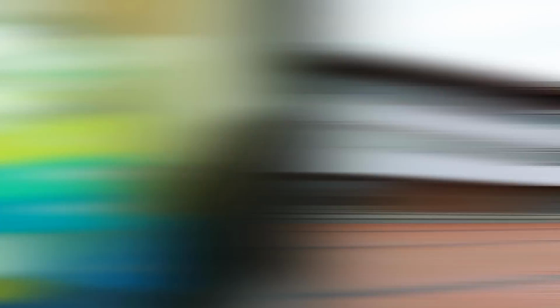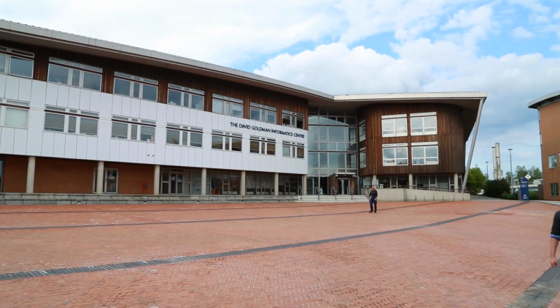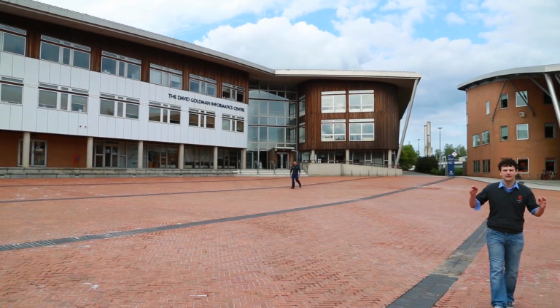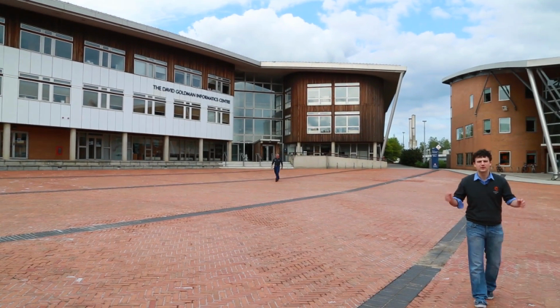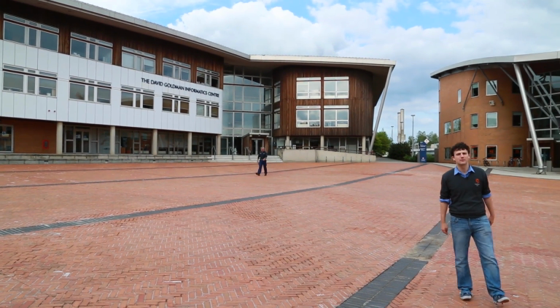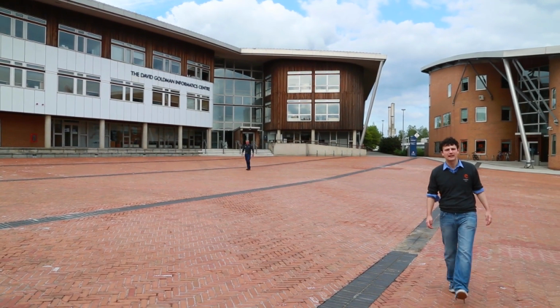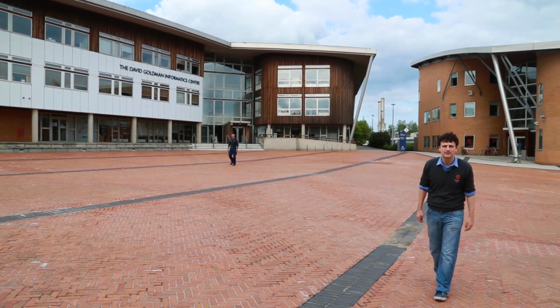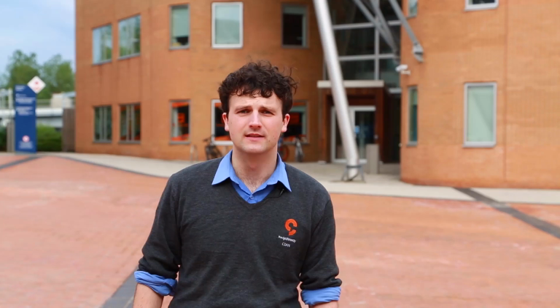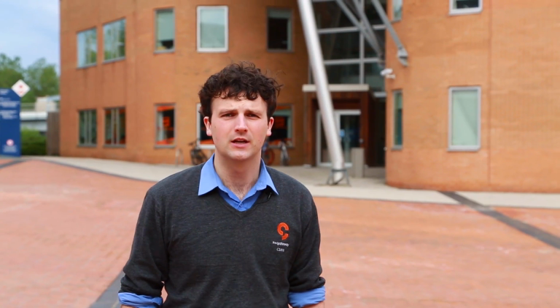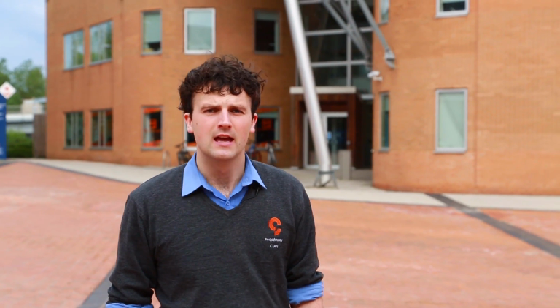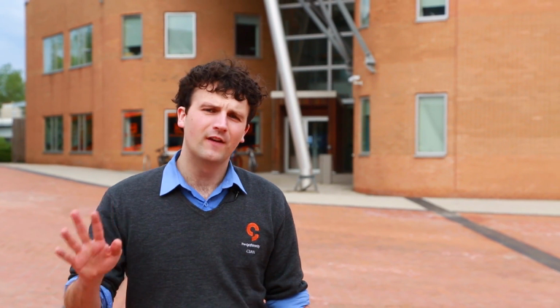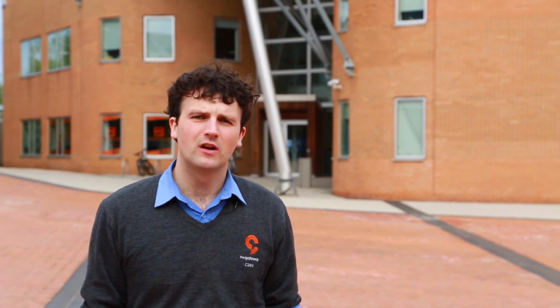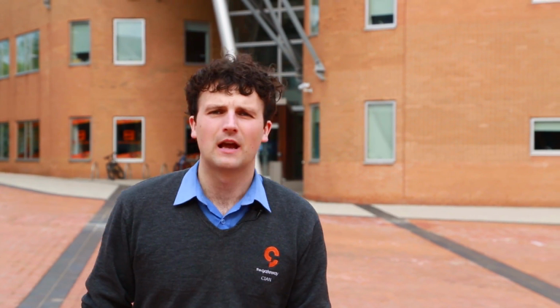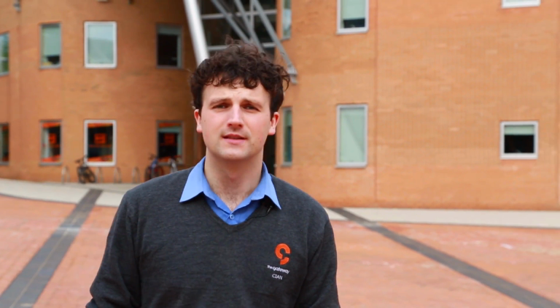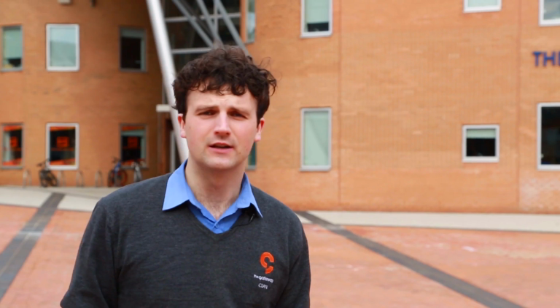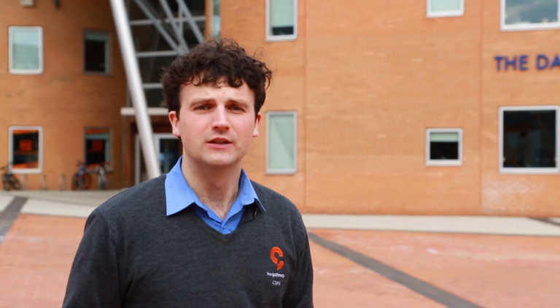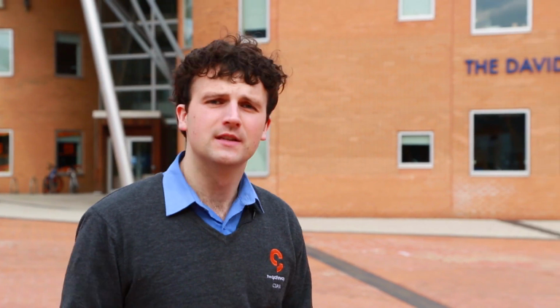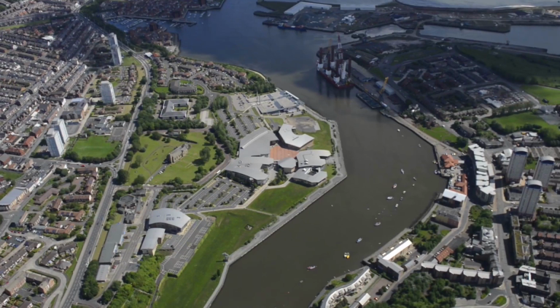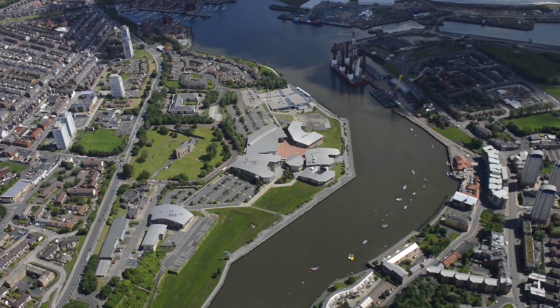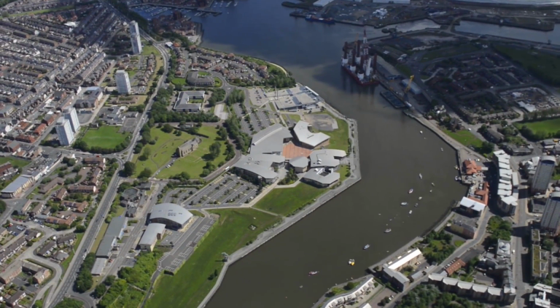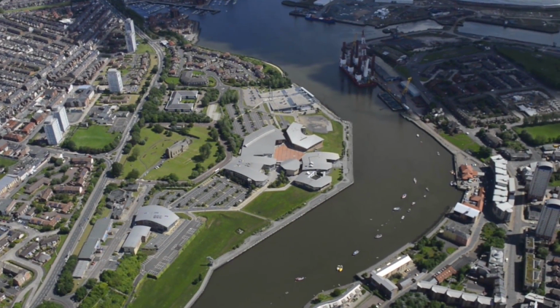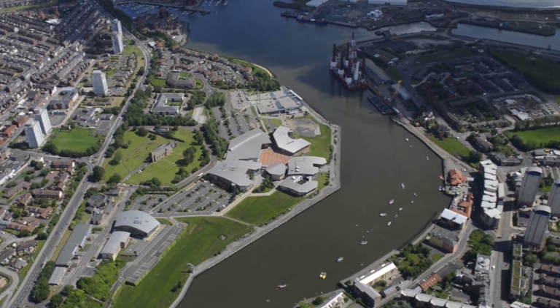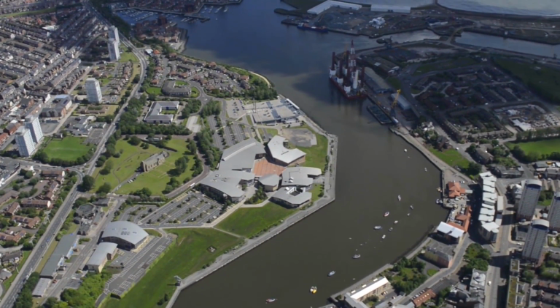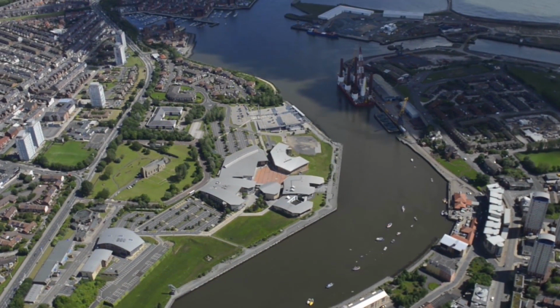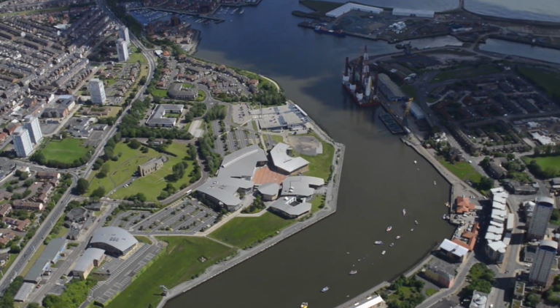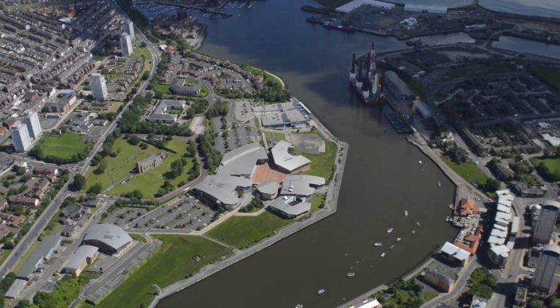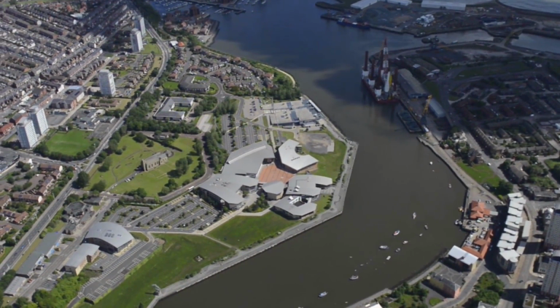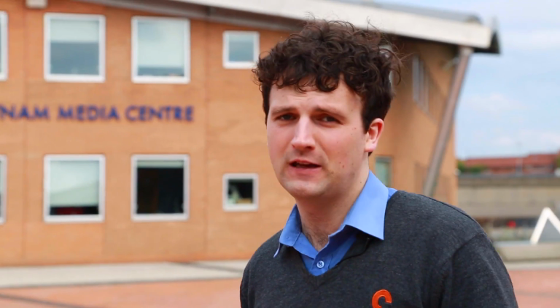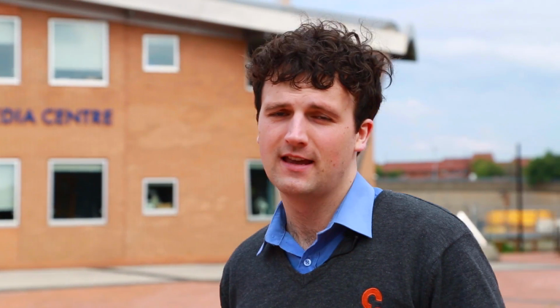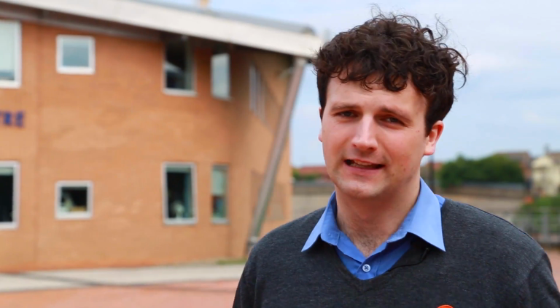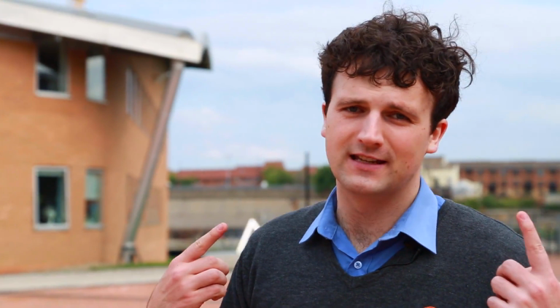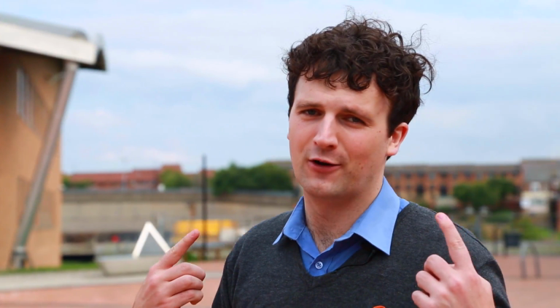We are now at the Sir Tom Cowie campus at St Peter's. It's about a five-minute drive from our campus in the city centre. The two campuses are linked by bus and by metro, however if you want to walk there you can — it'll take about 15 minutes.